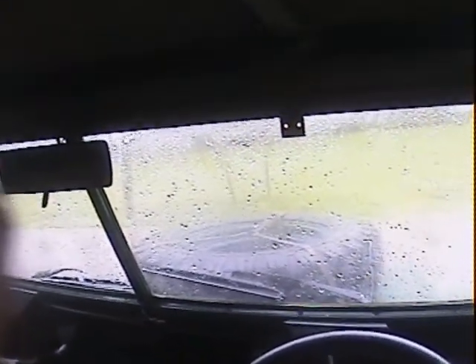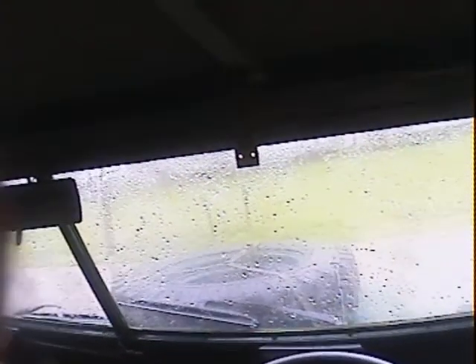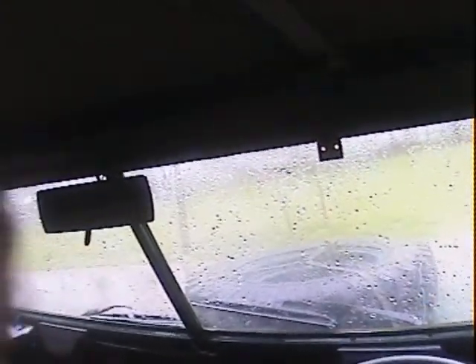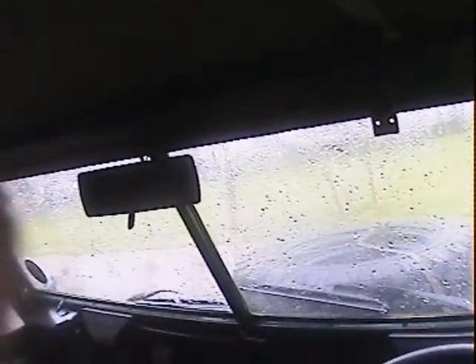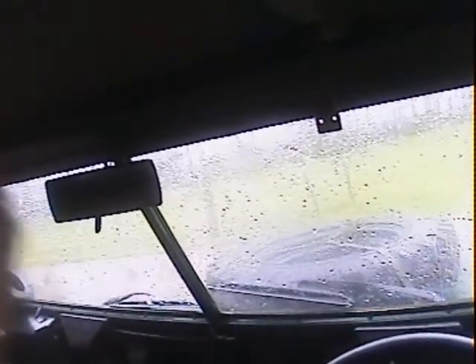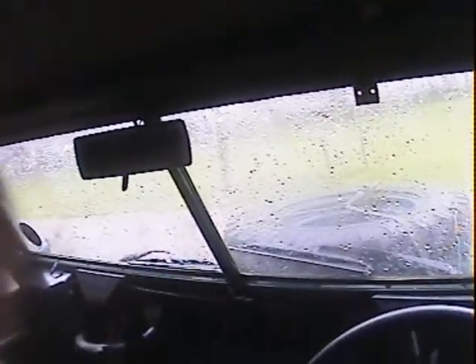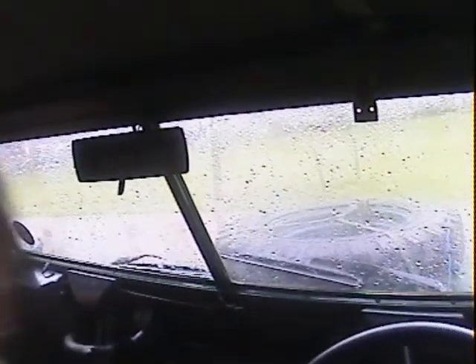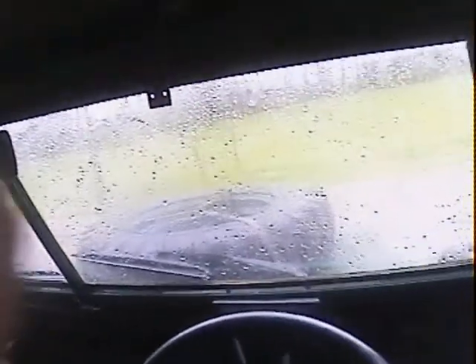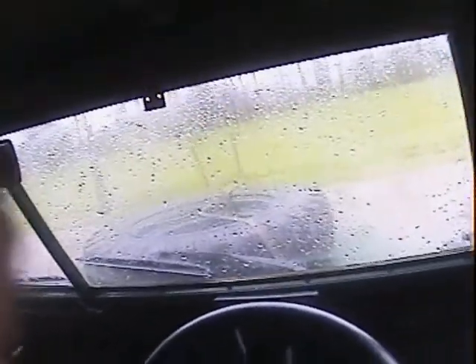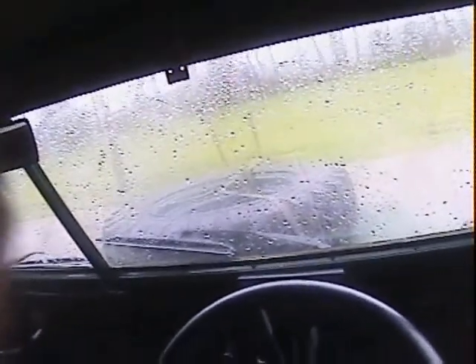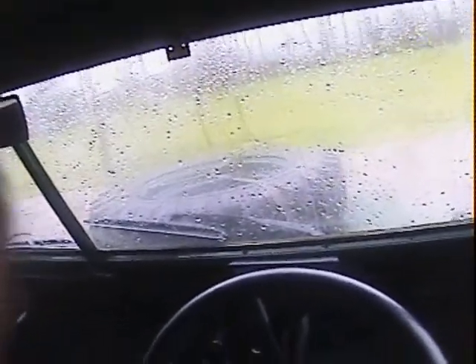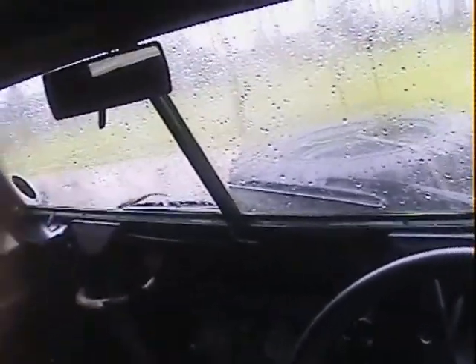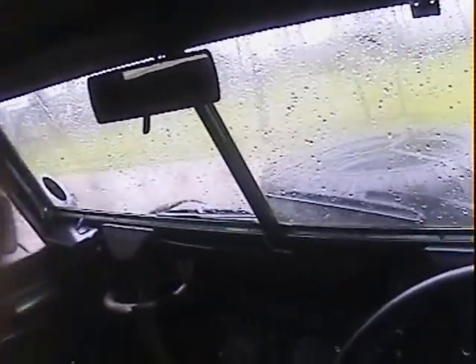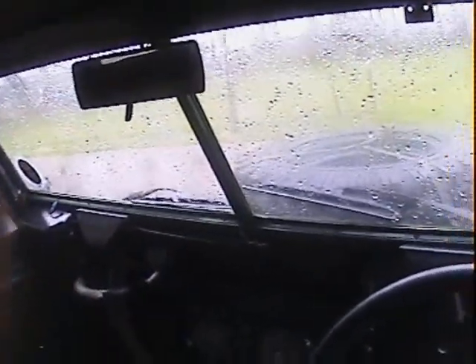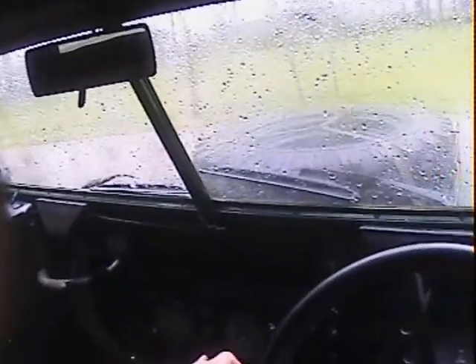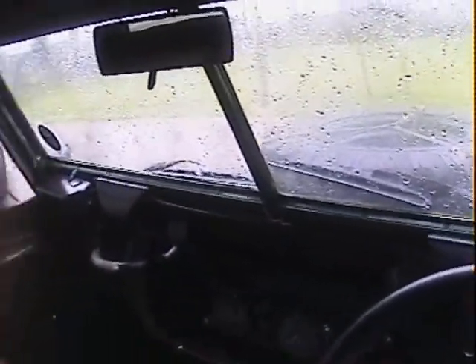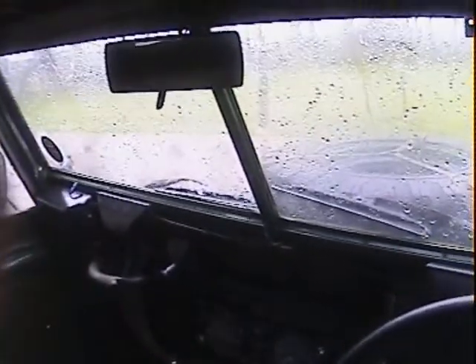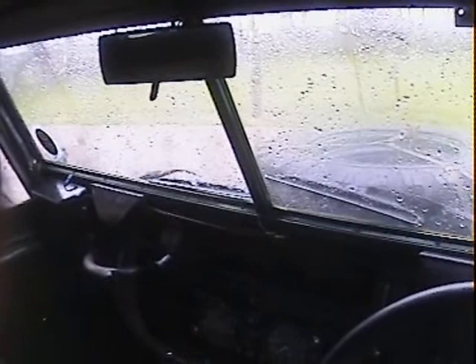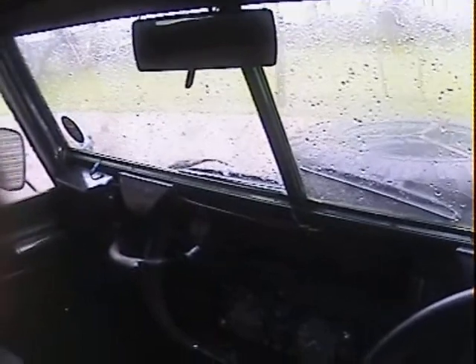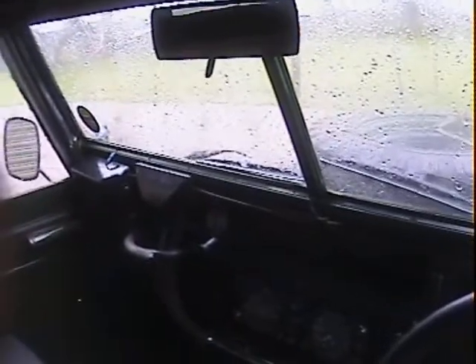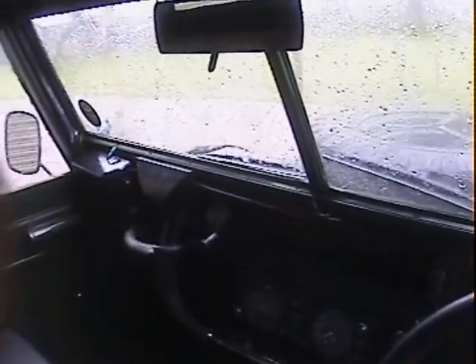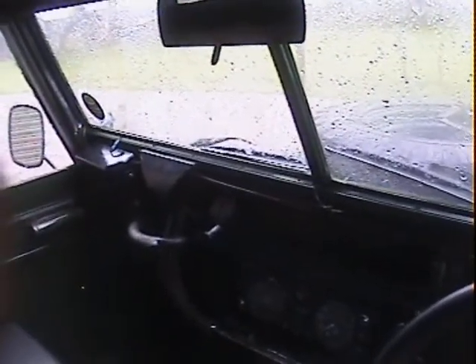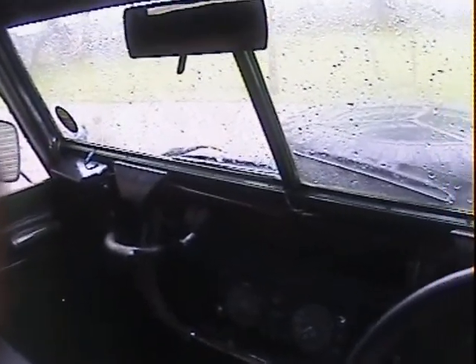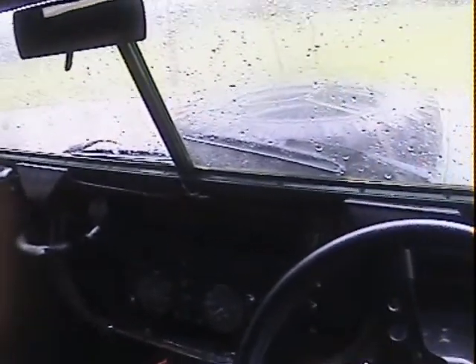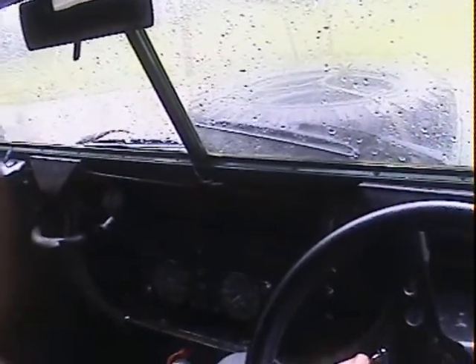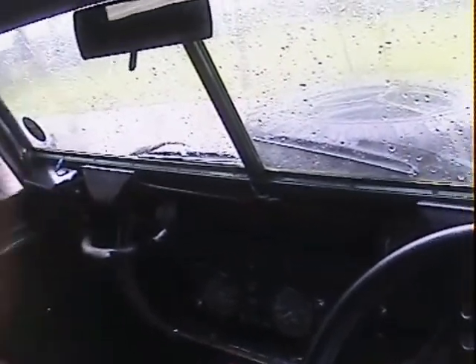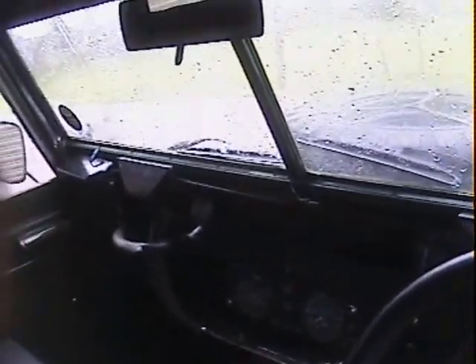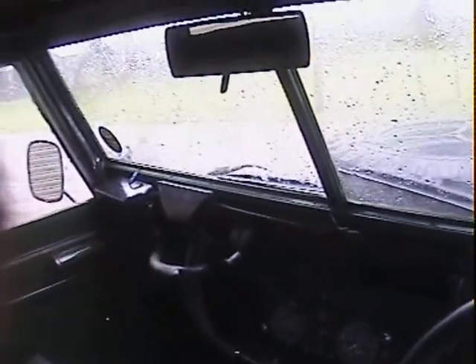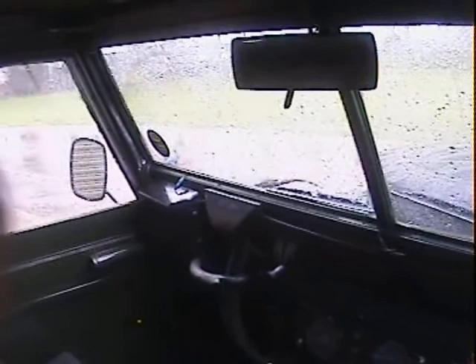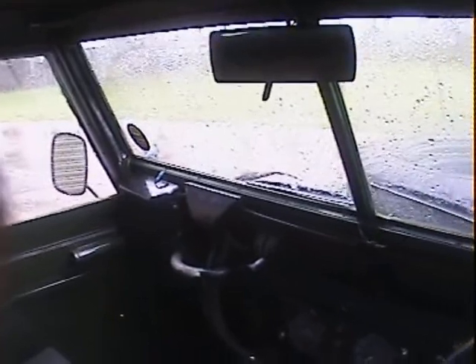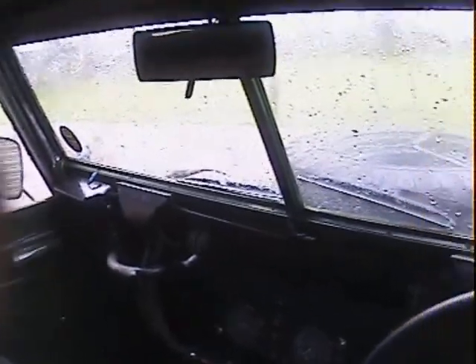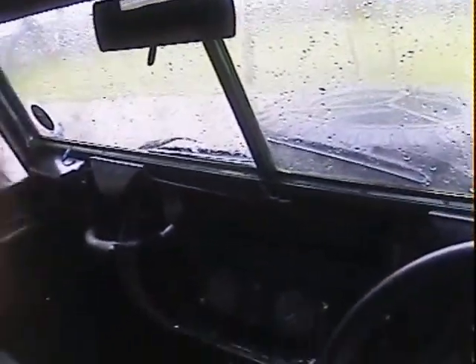Let's take this Land Rover Lightweight 12 volt Series 3 - I think it's a 1973 model - for a spin. It's just come into us in part exchange. It's driven down over 100 miles and I've just taken it for a quick spin around the block and it's driving really nicely actually.